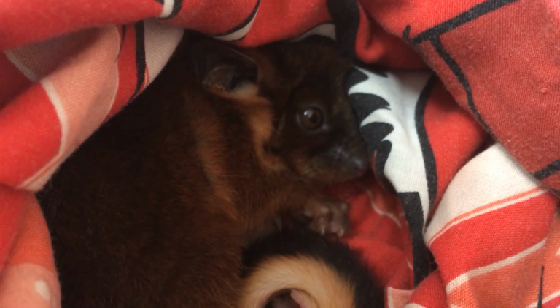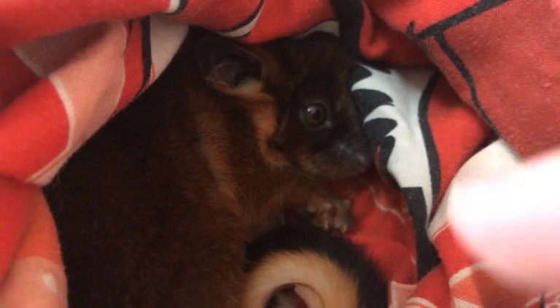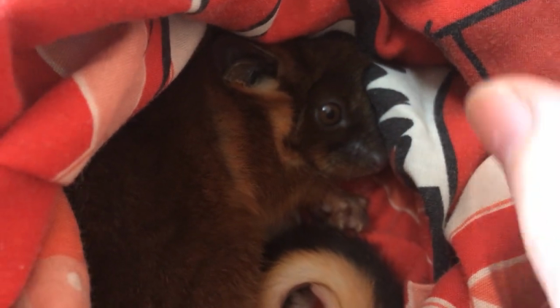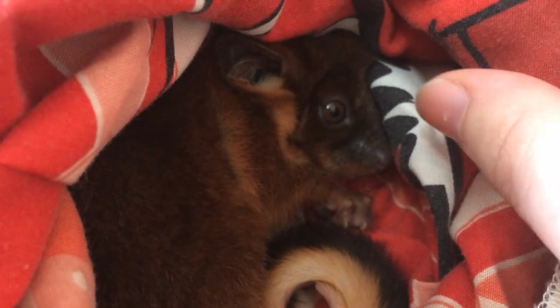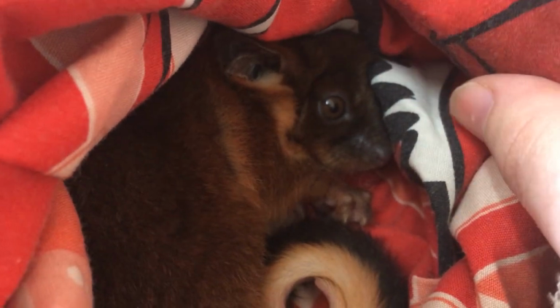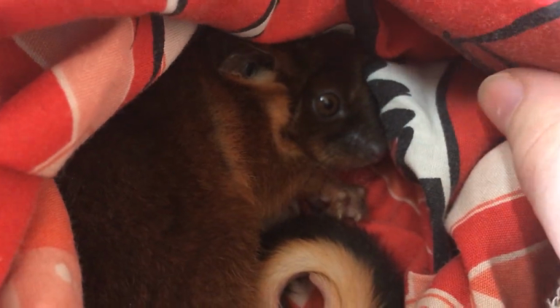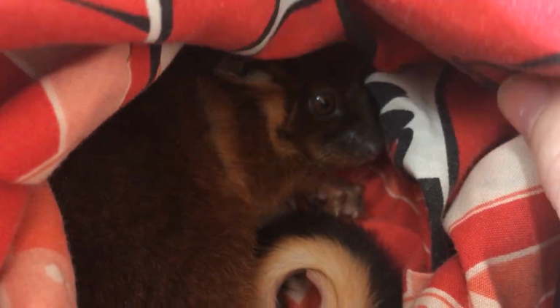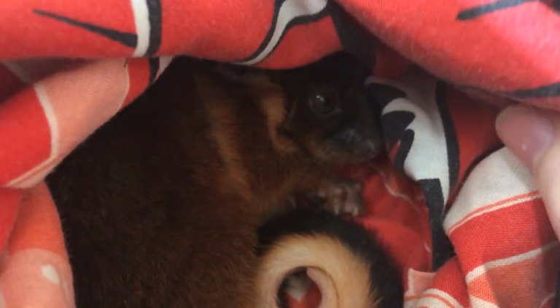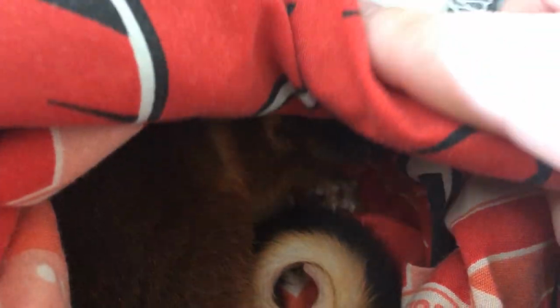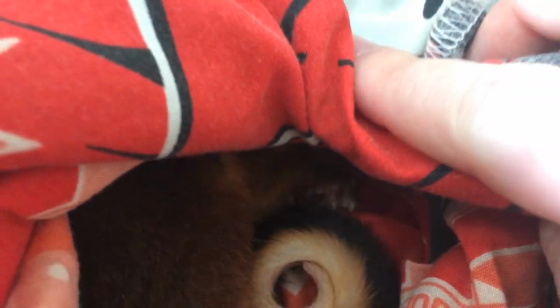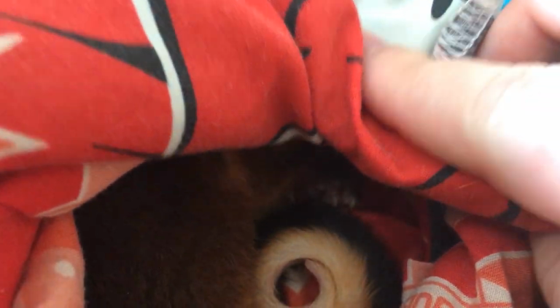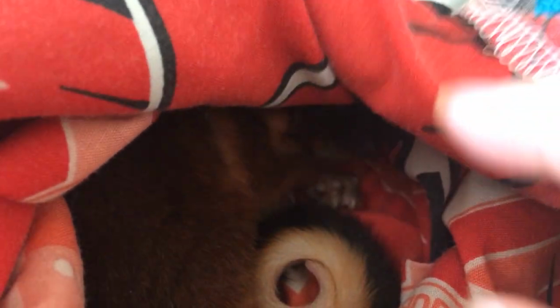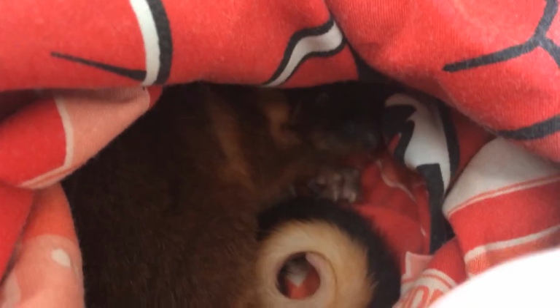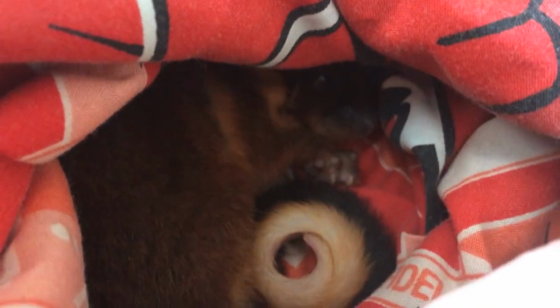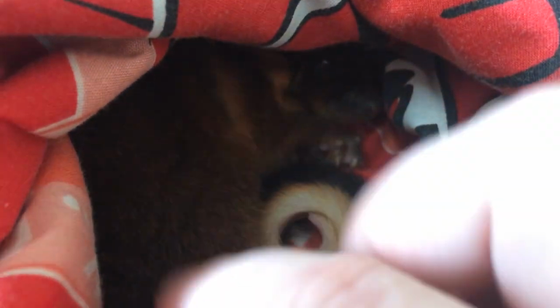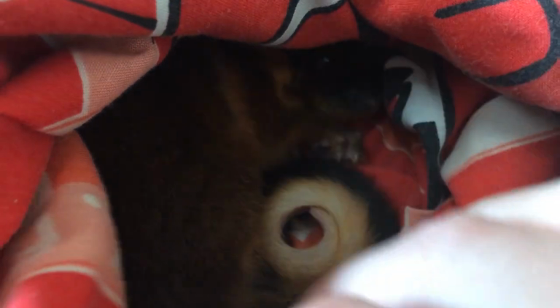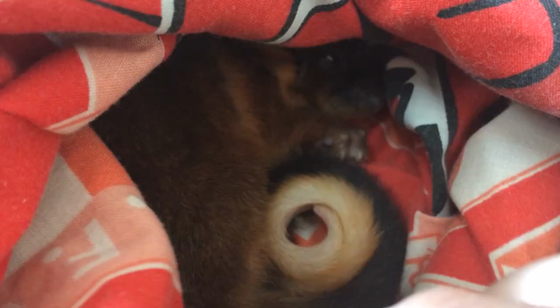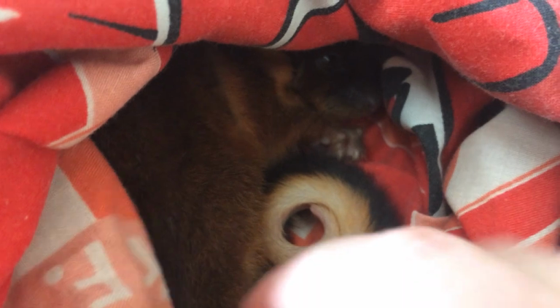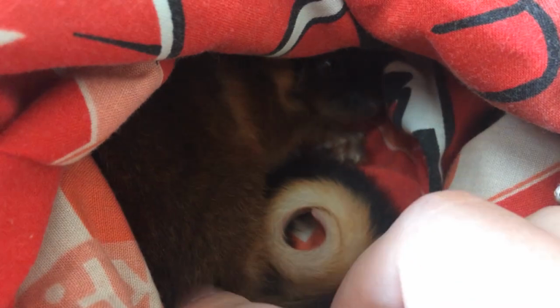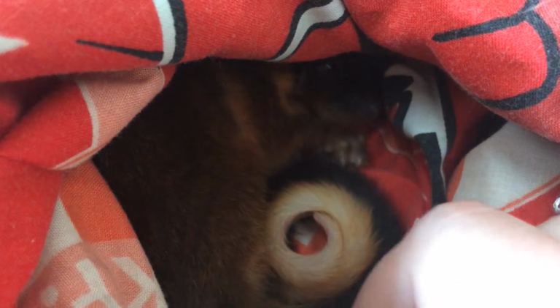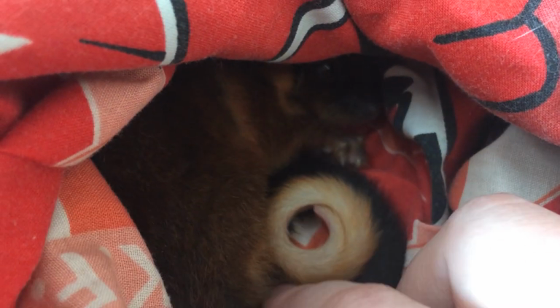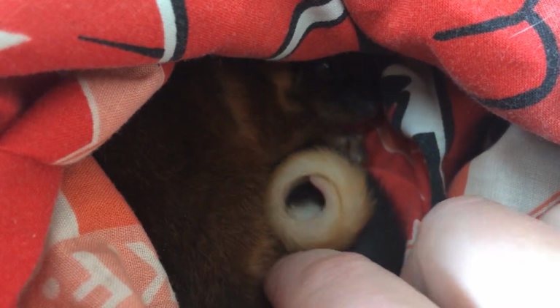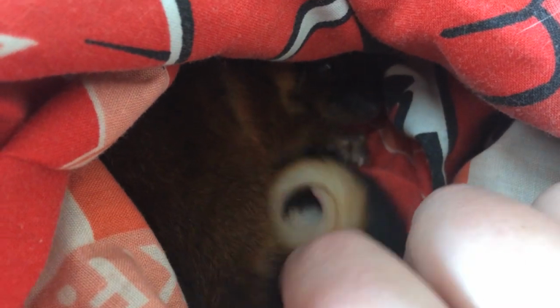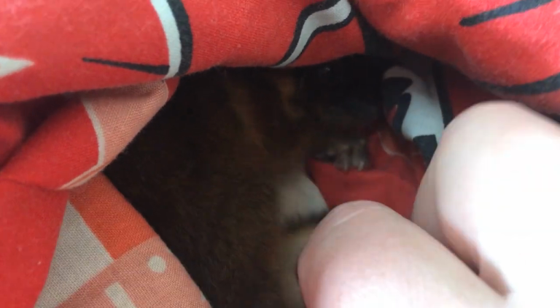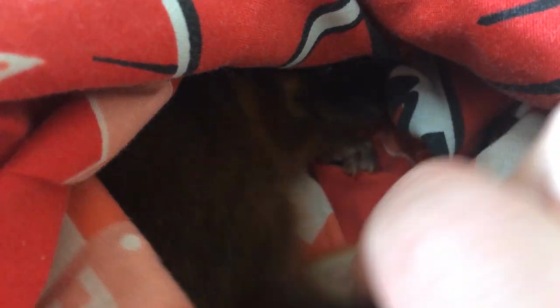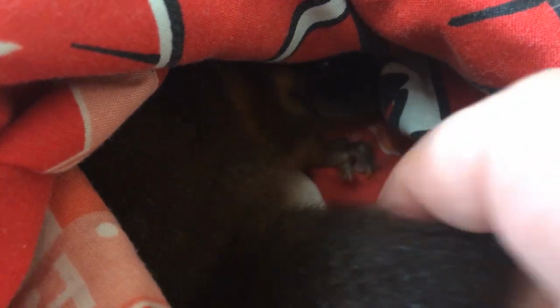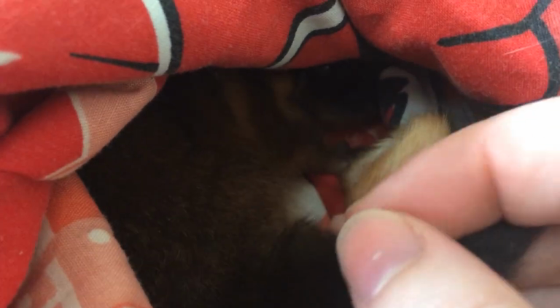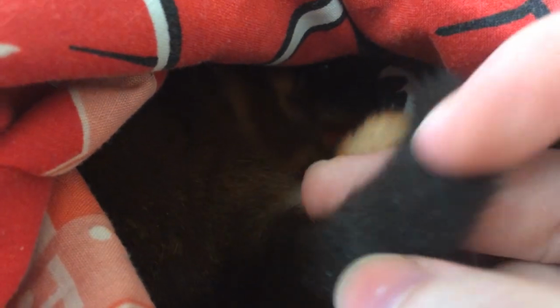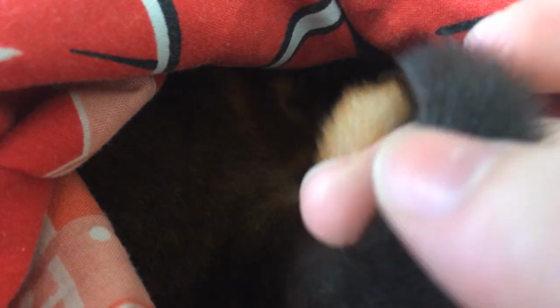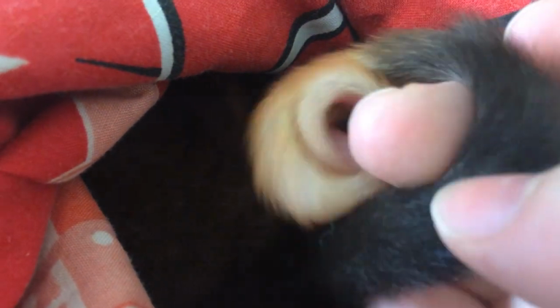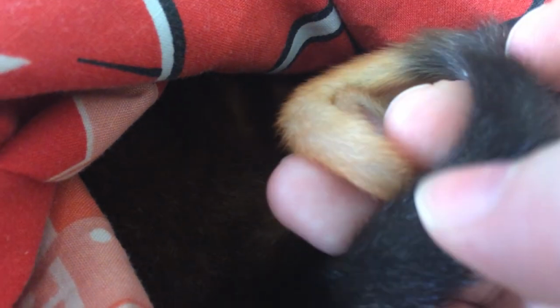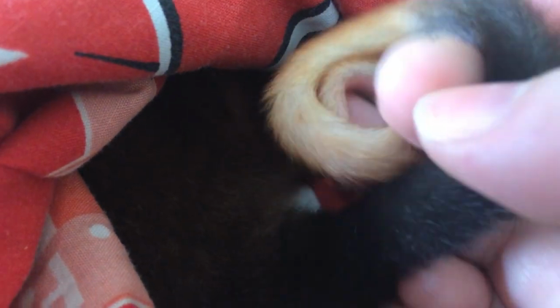The white tip on their tail is really distinctive for this species, and they need a good grip to survive in the wild, which she has.